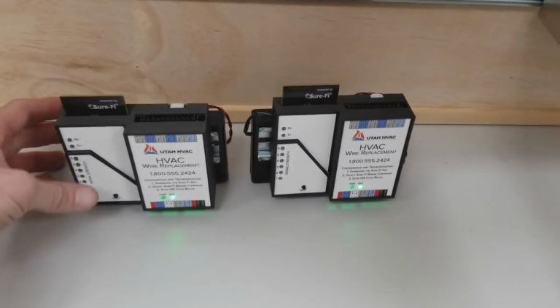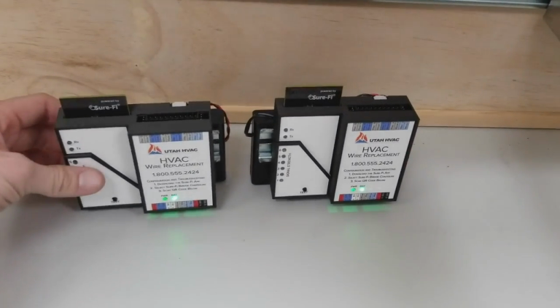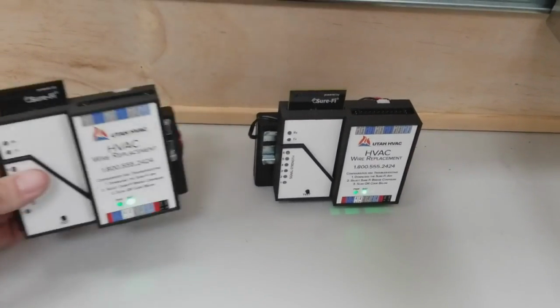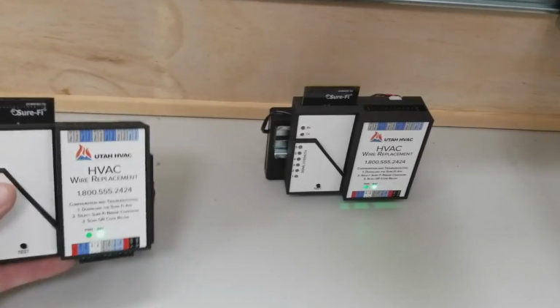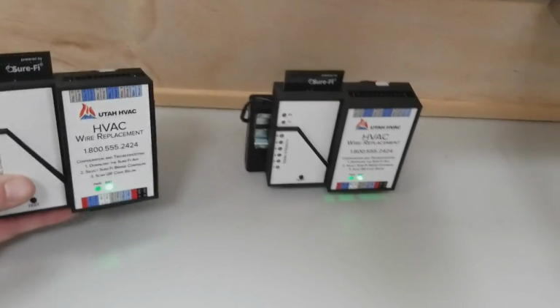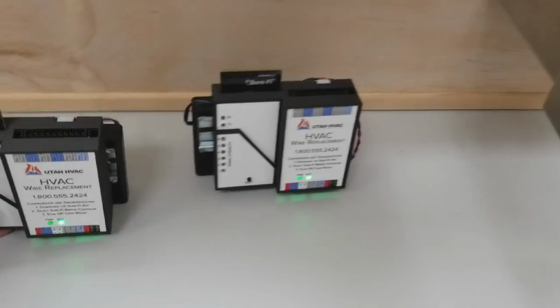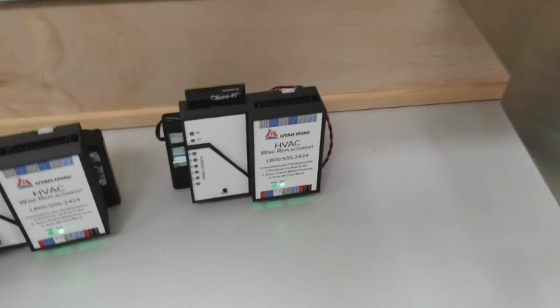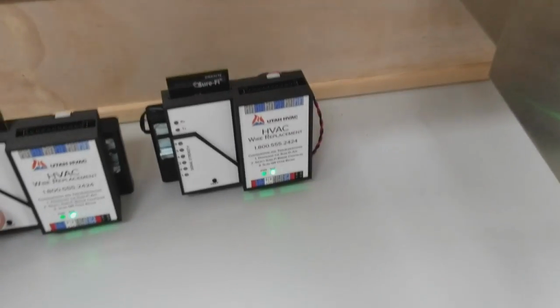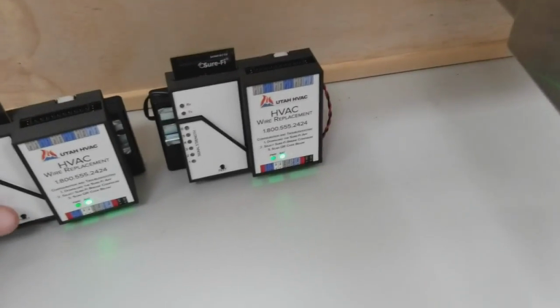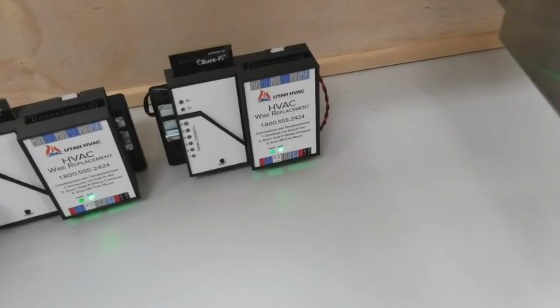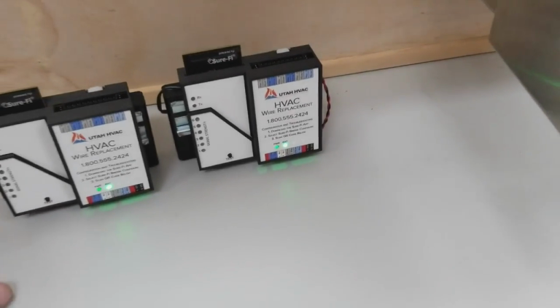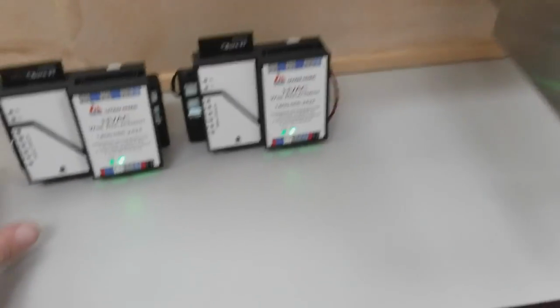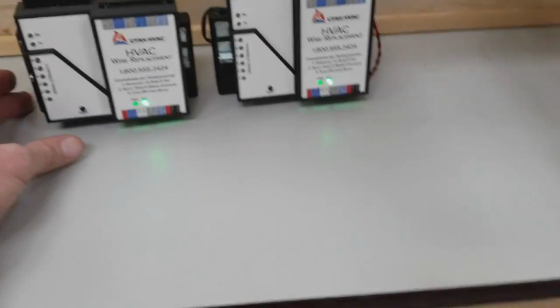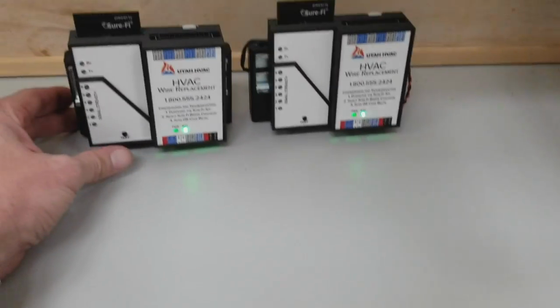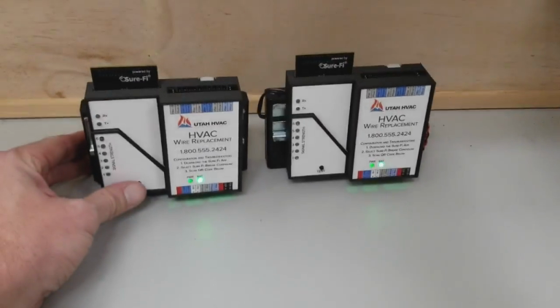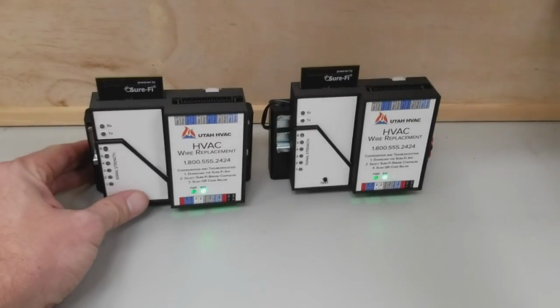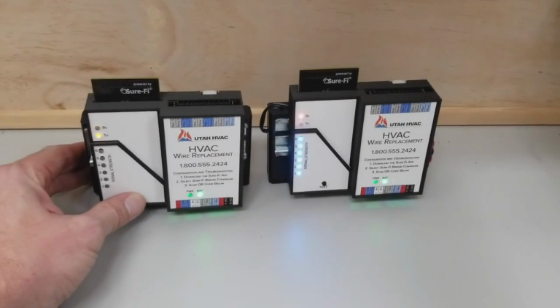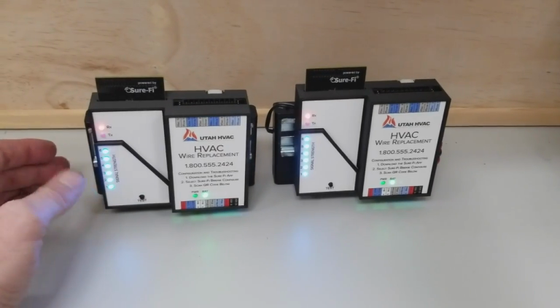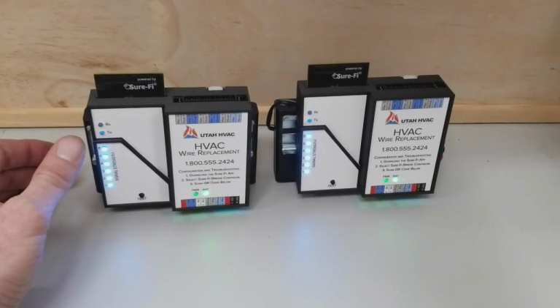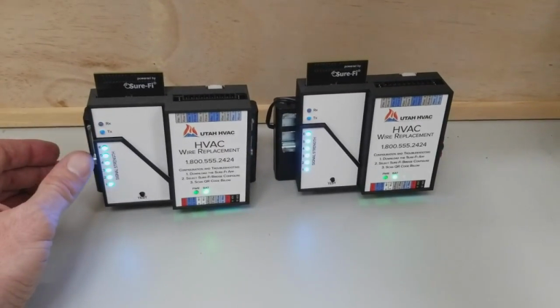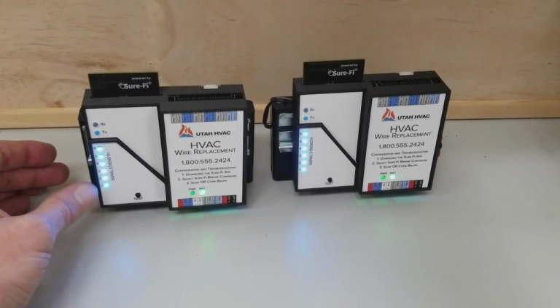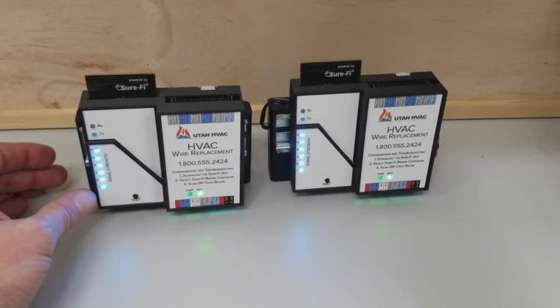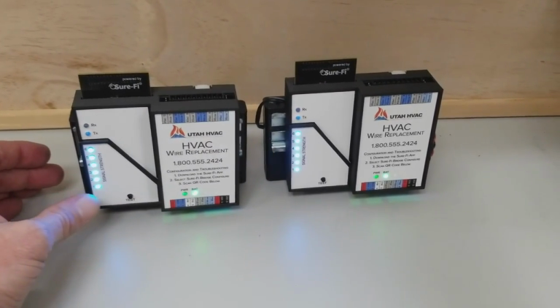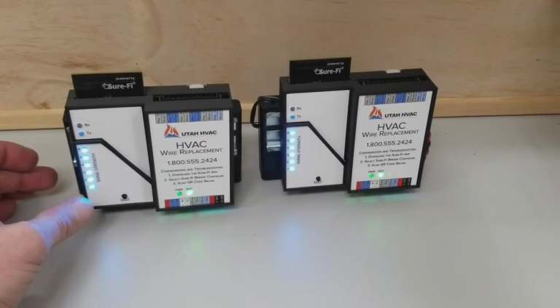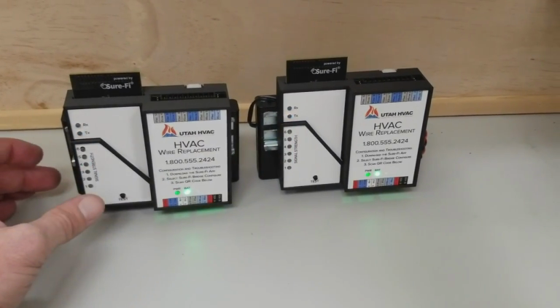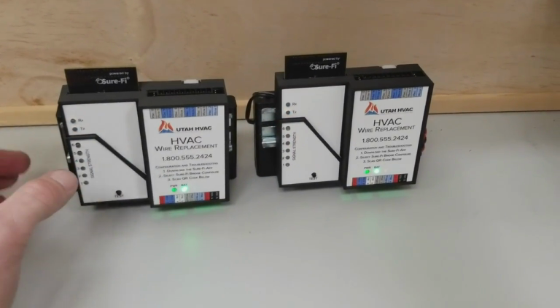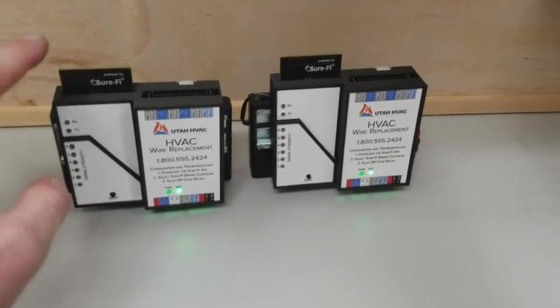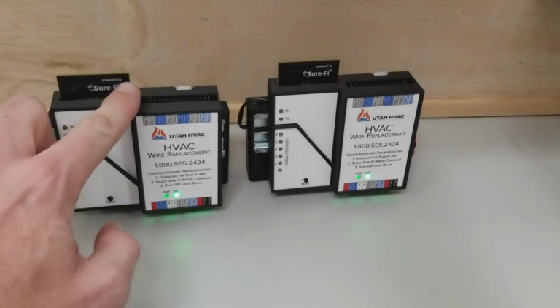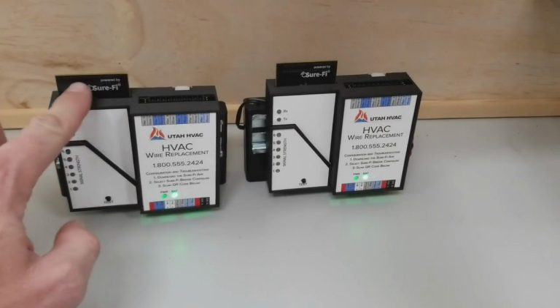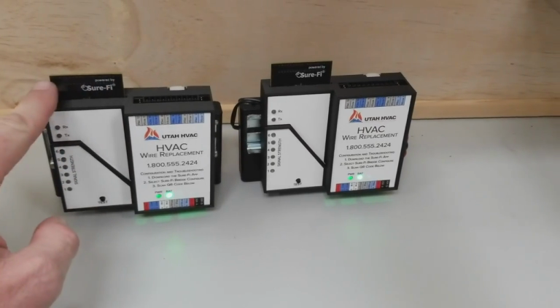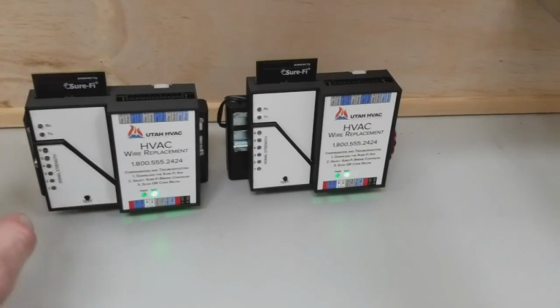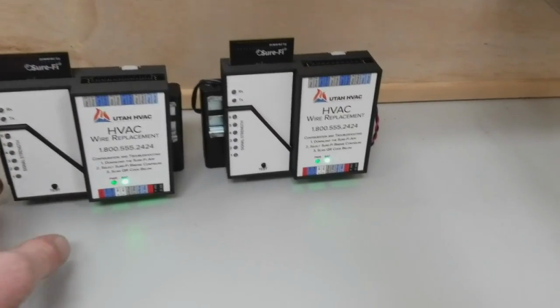So today we're going to leave one here in this Faraday cage inside of a stainless steel box. But first of all, I want to show you on the side — you've got six lights or indicators showing you the signal strength. Up at the top is the antenna itself.